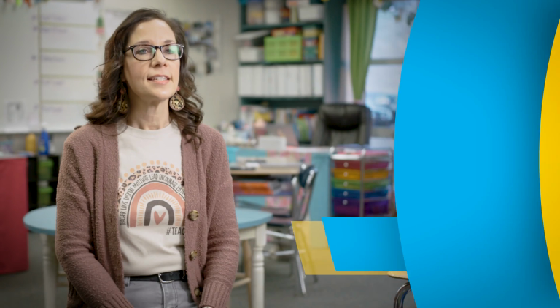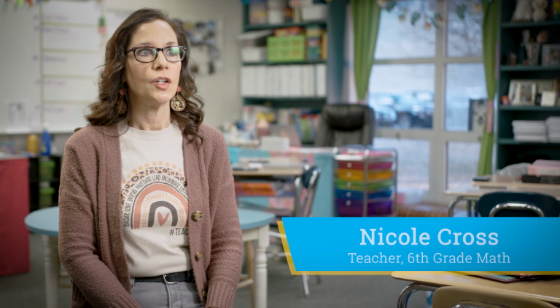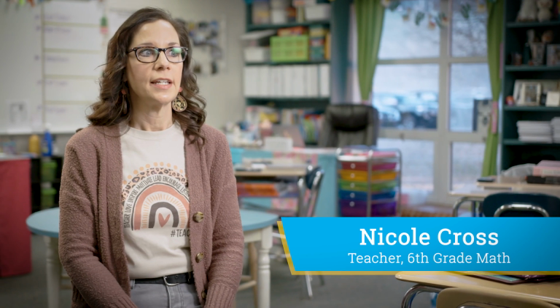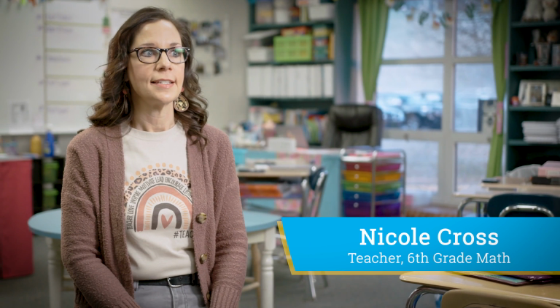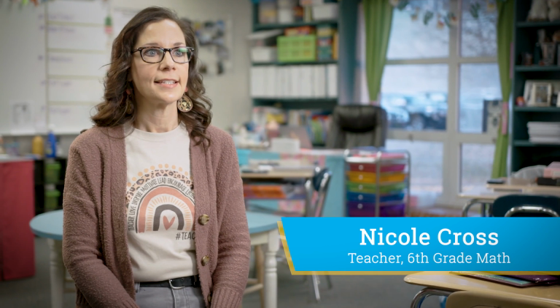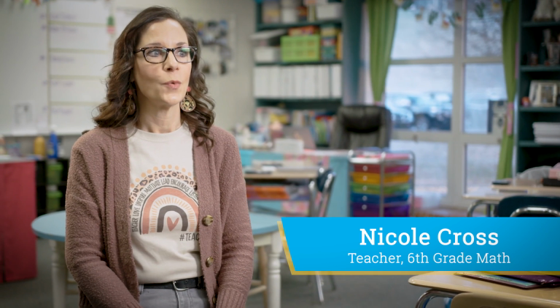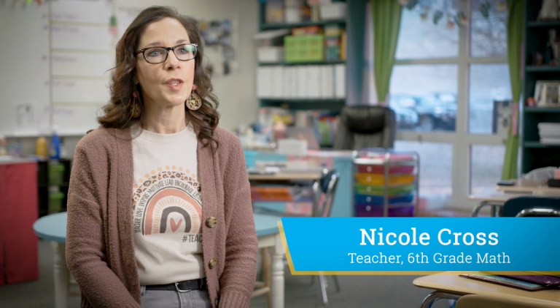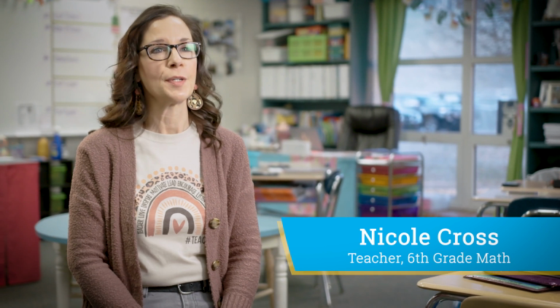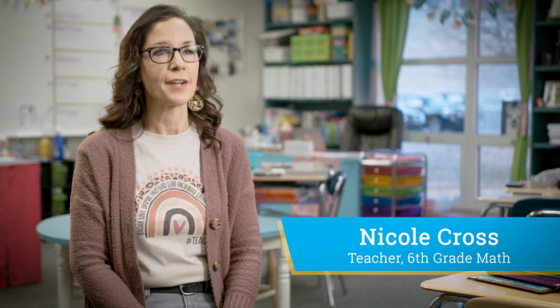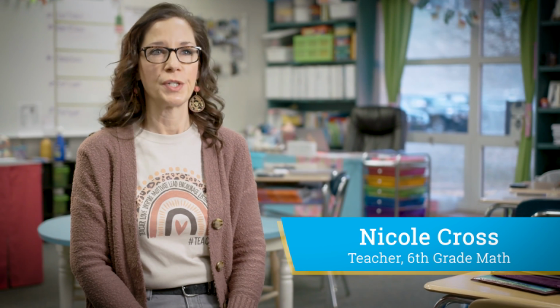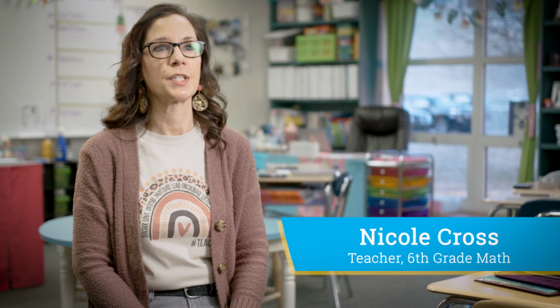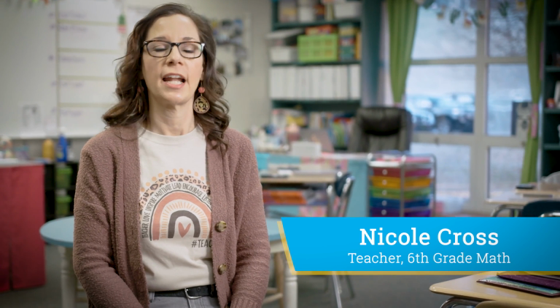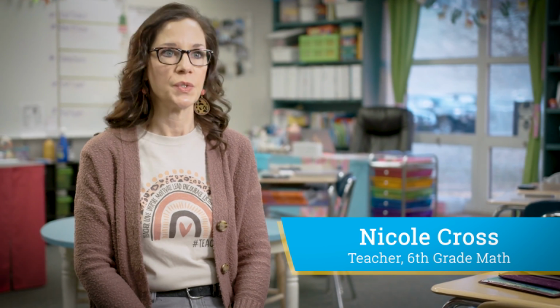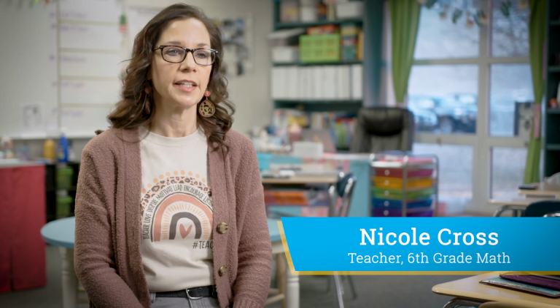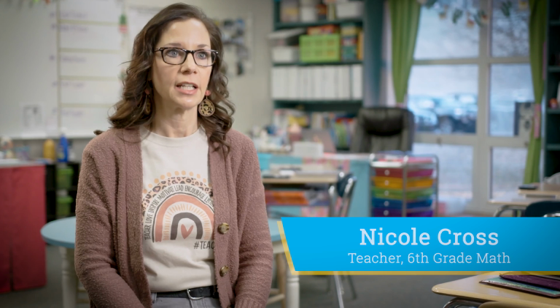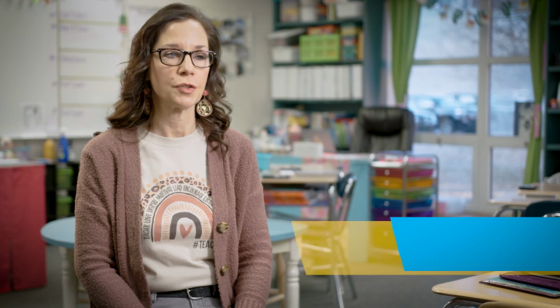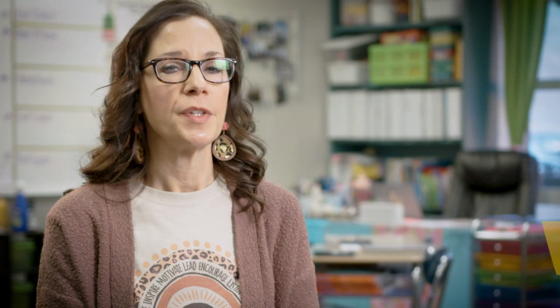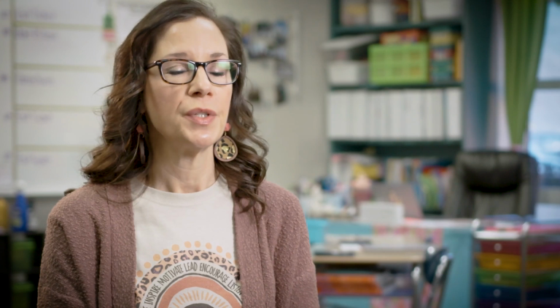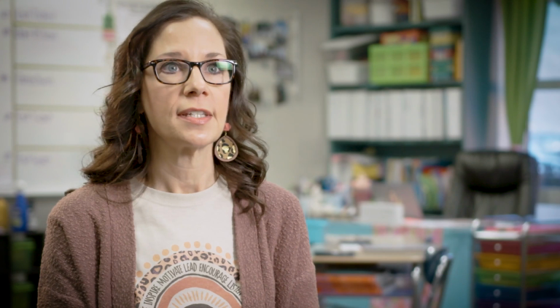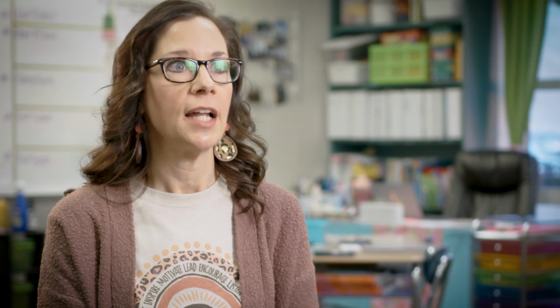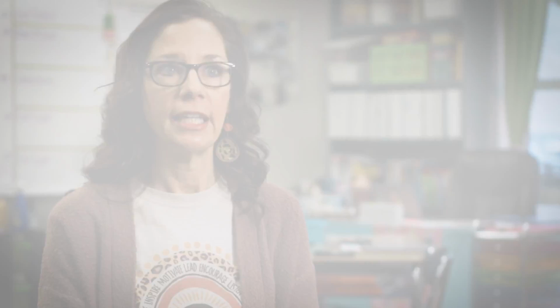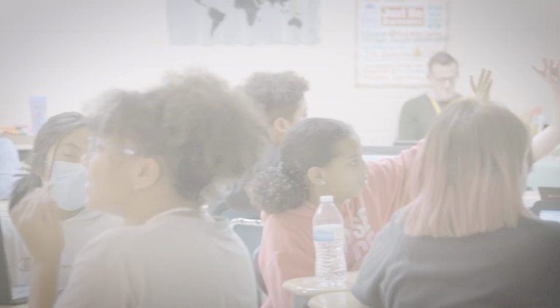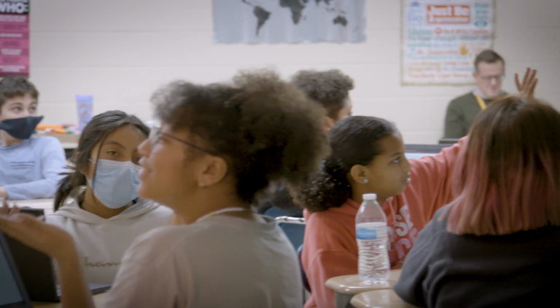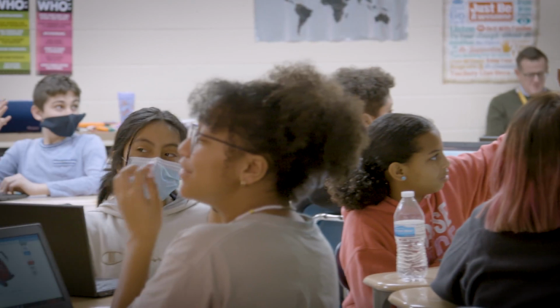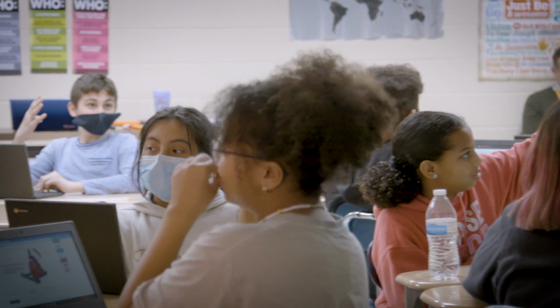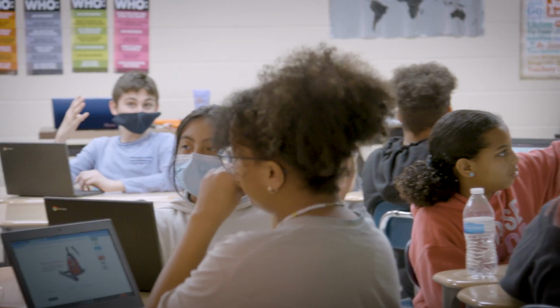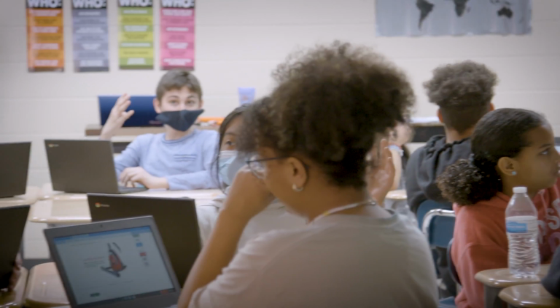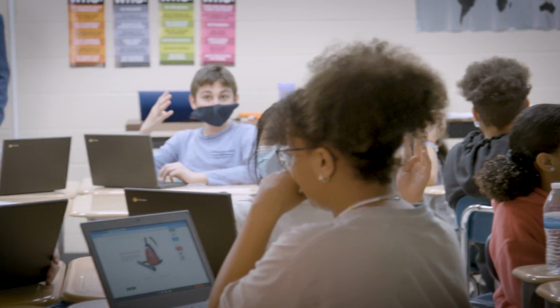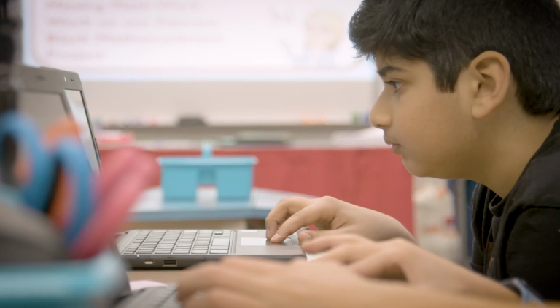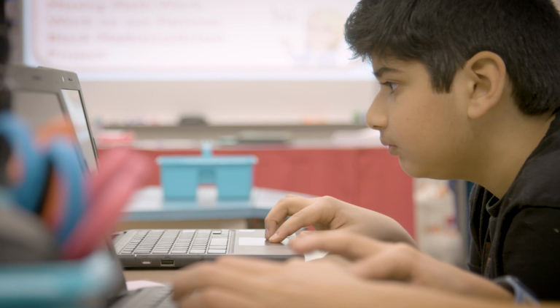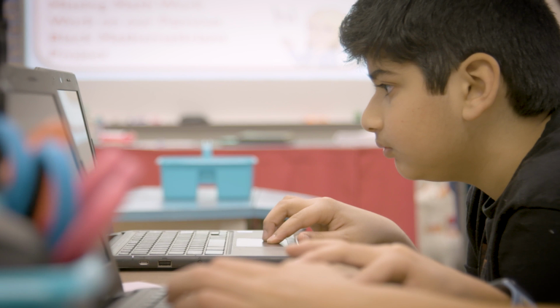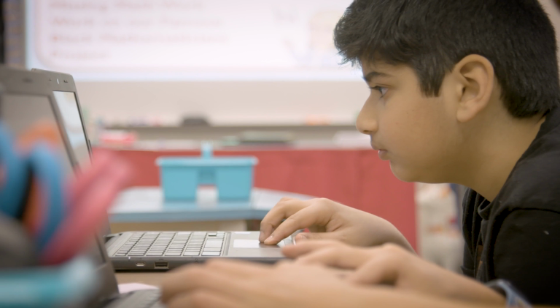iExcel is one of the most impactful resources that I use daily in my classroom. The students get highly engaged, highly excited, and they absolutely love it.